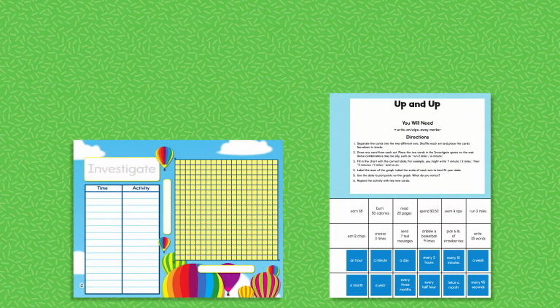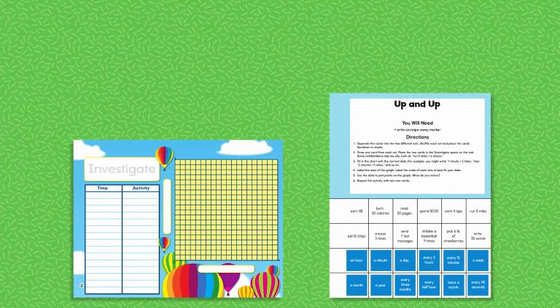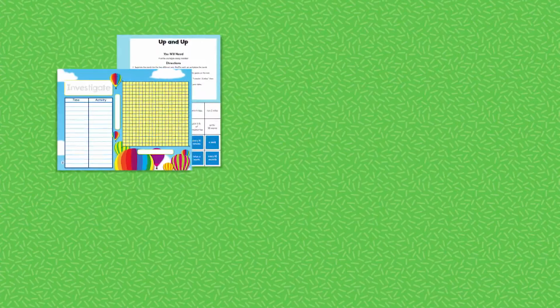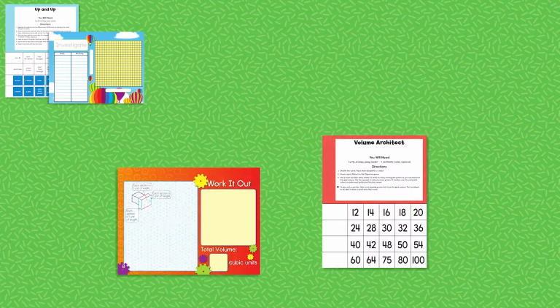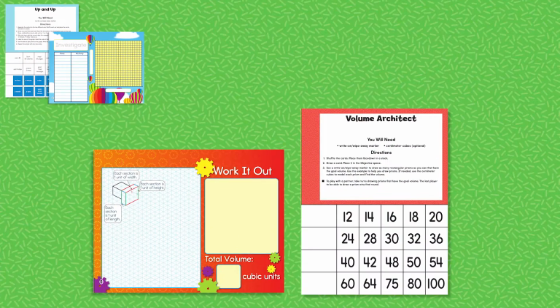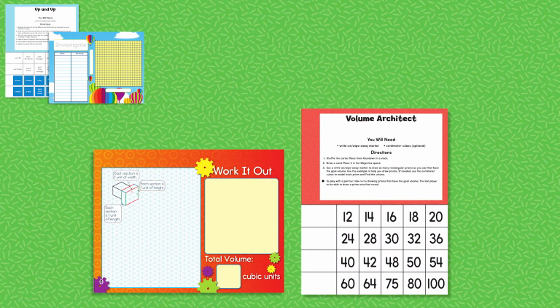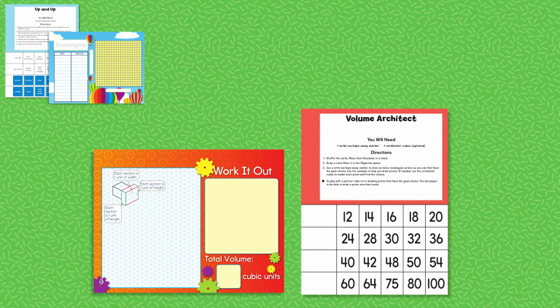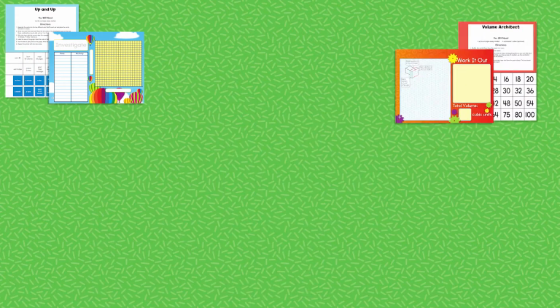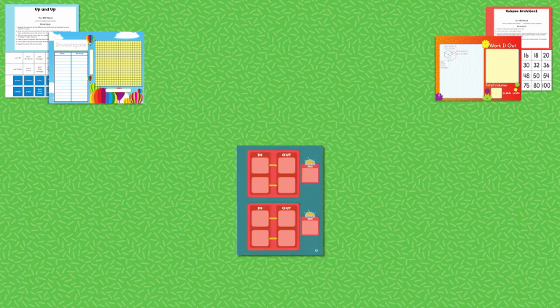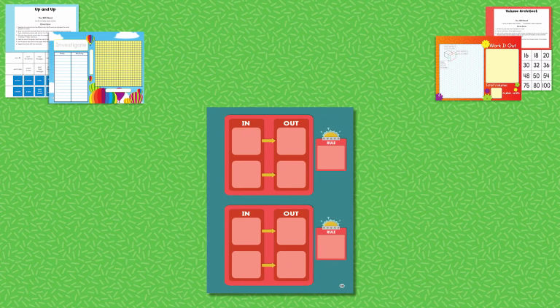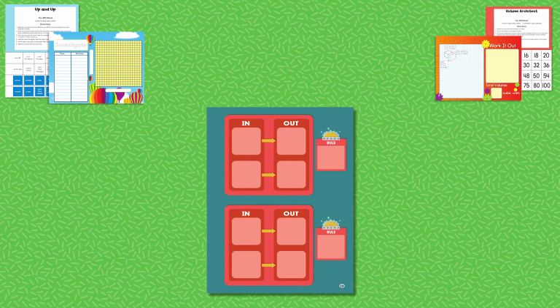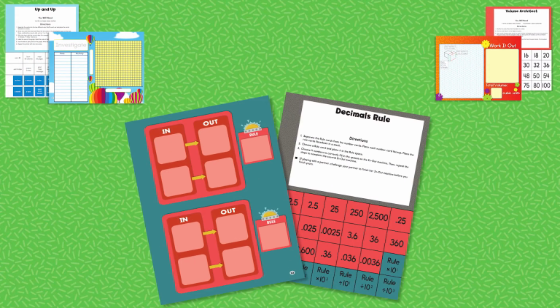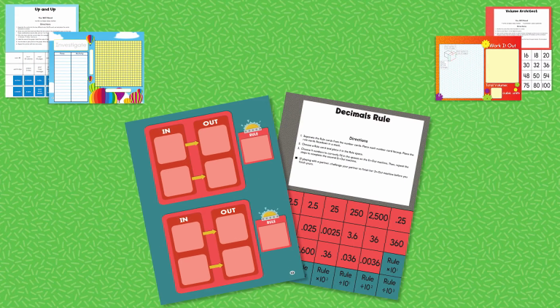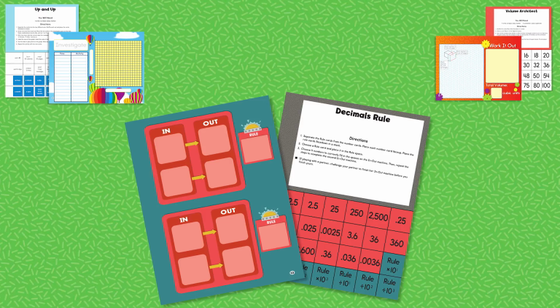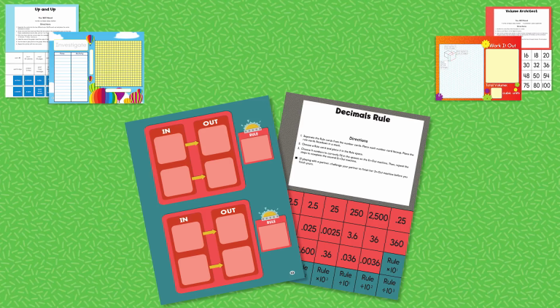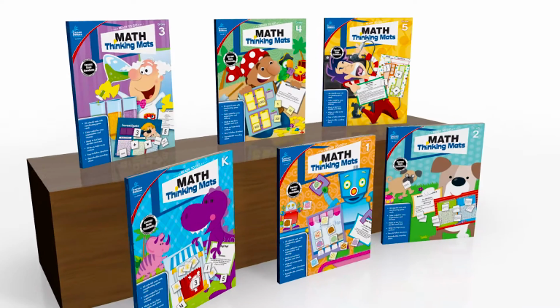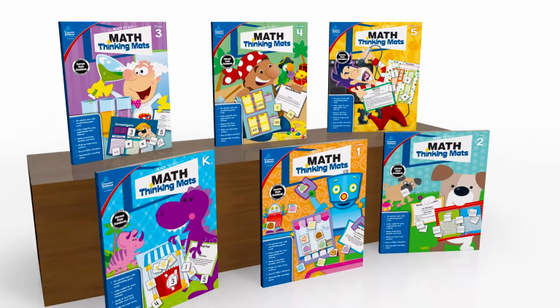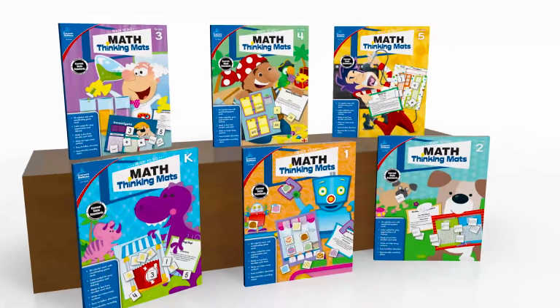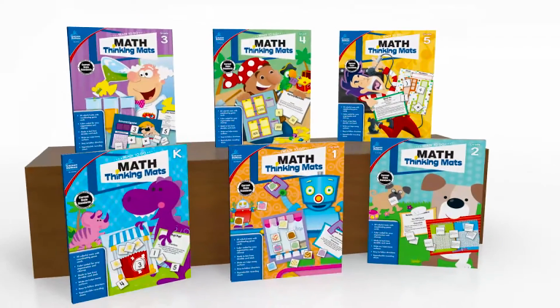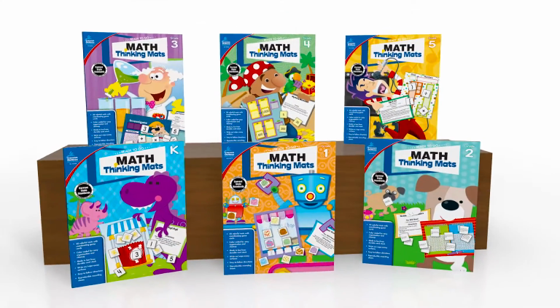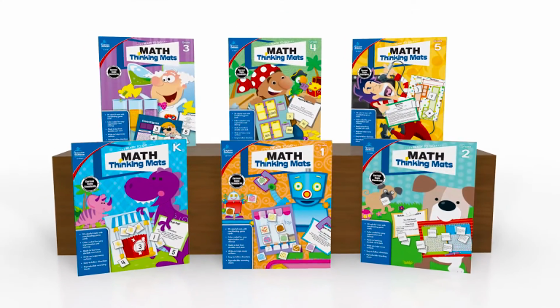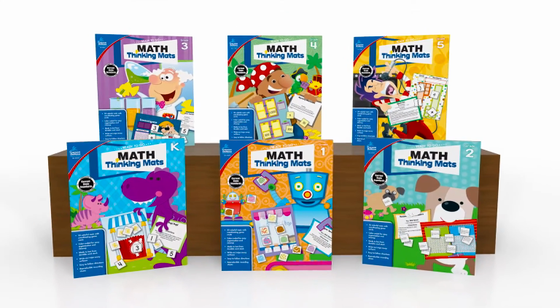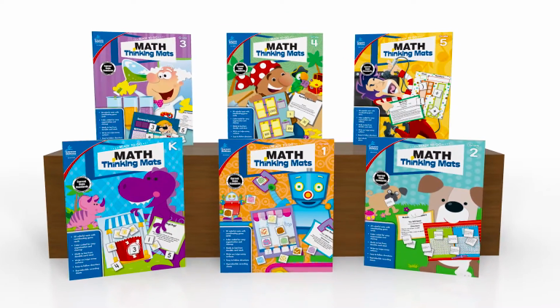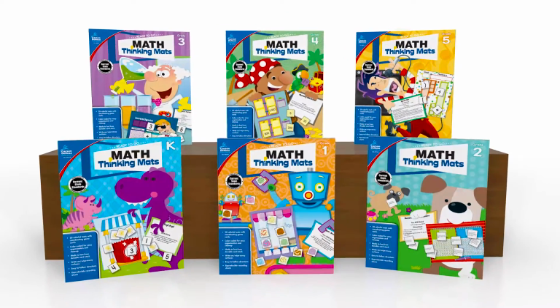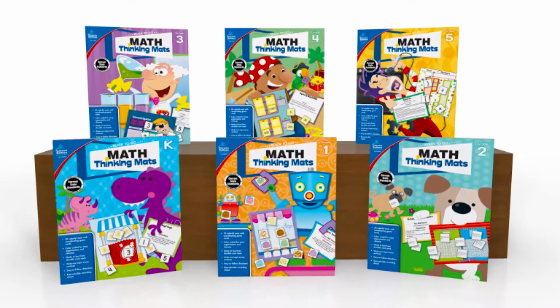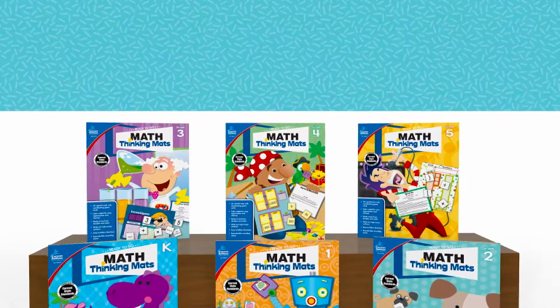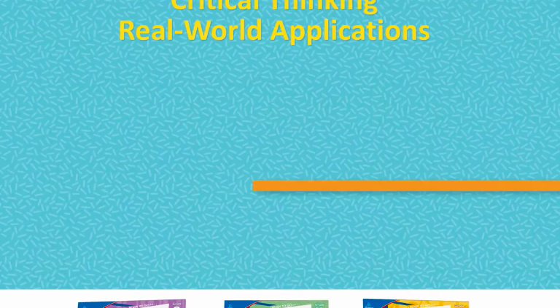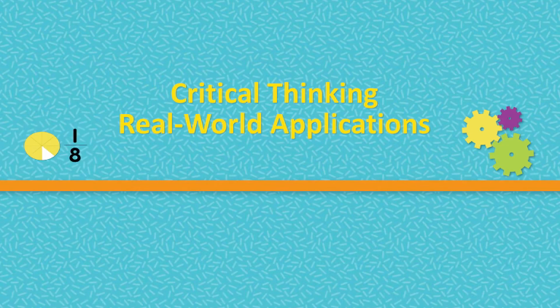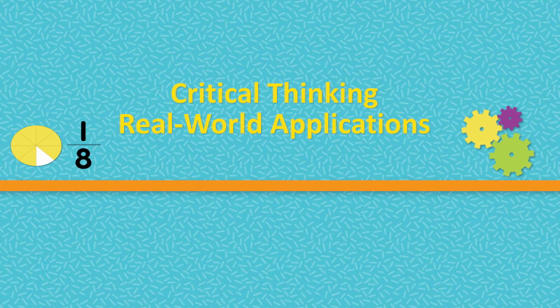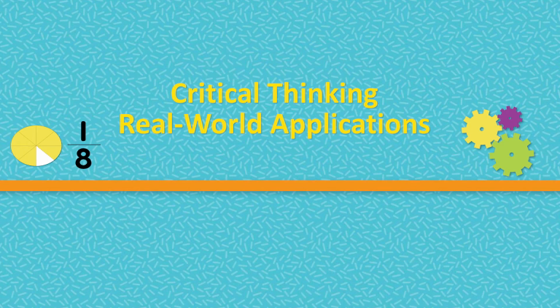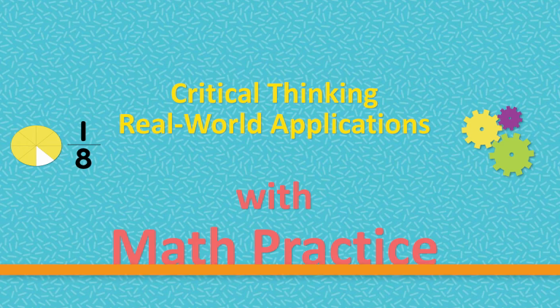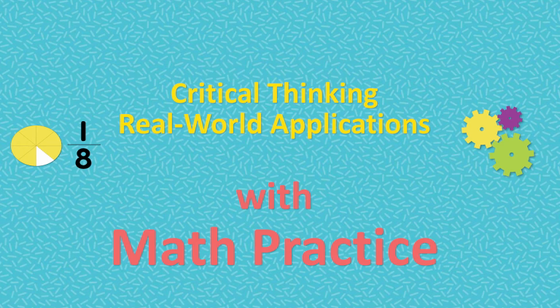Customize your lessons to meet specific student needs, while helping to reinforce math skills and improve critical thinking skills. The Math Thinking Maths books provide teachers with an easy-to-use resource for integrating critical thinking and real-world applications with math practice.